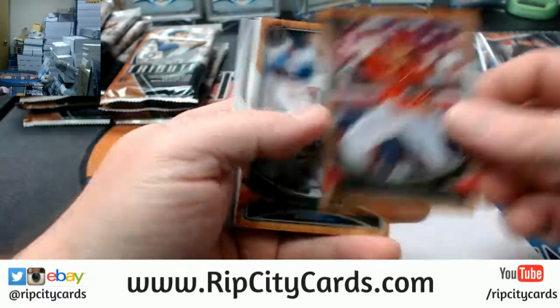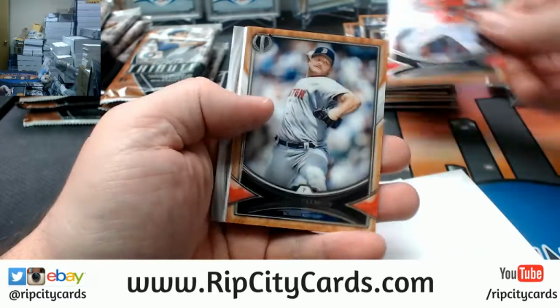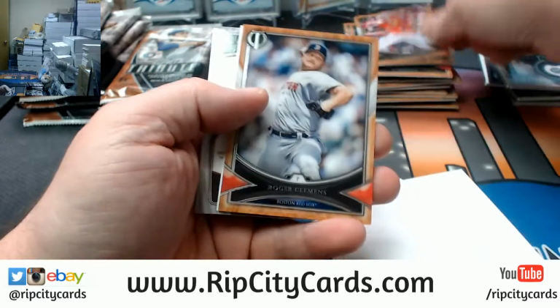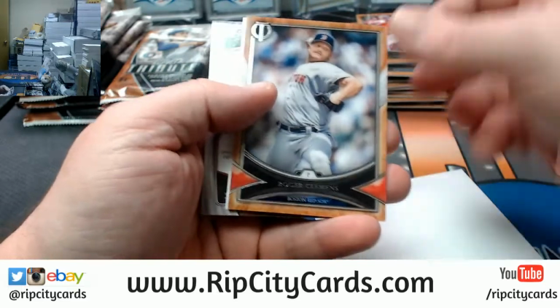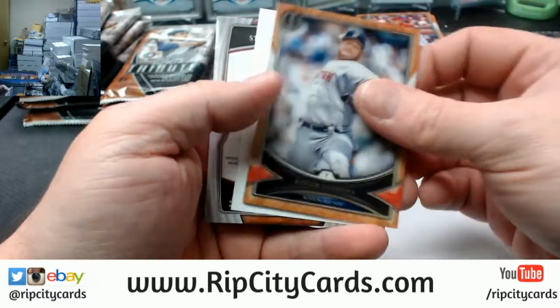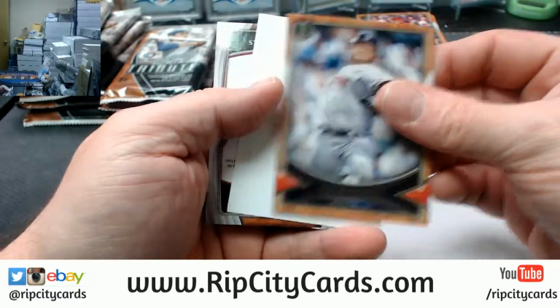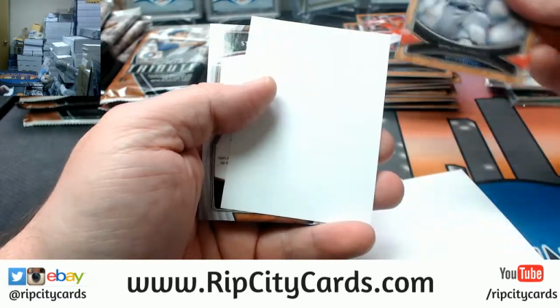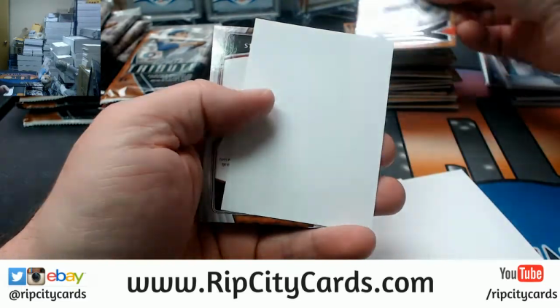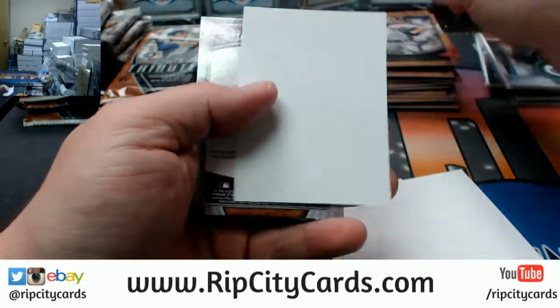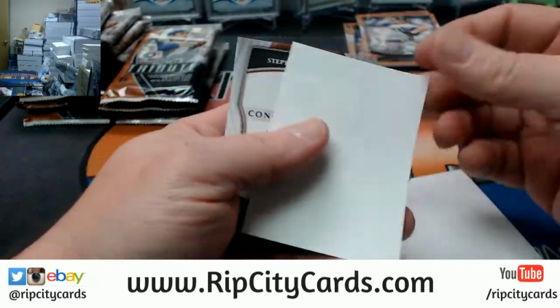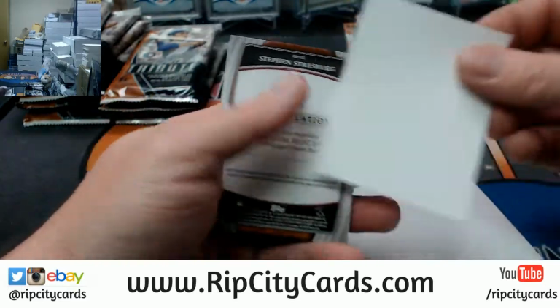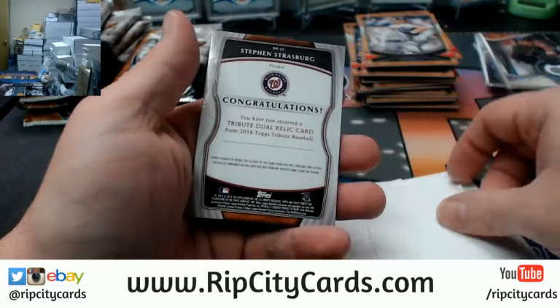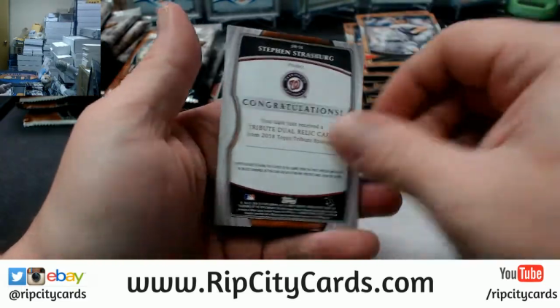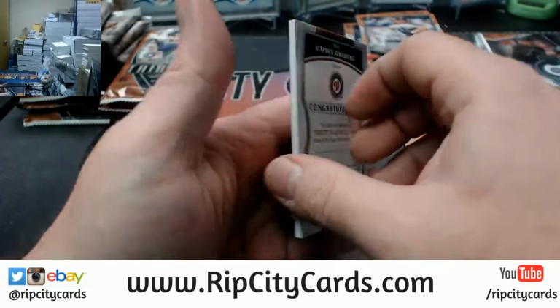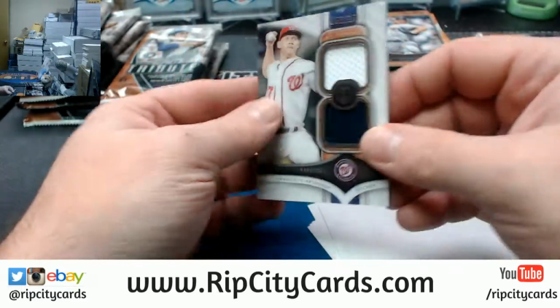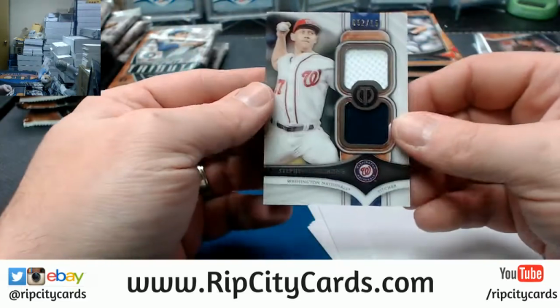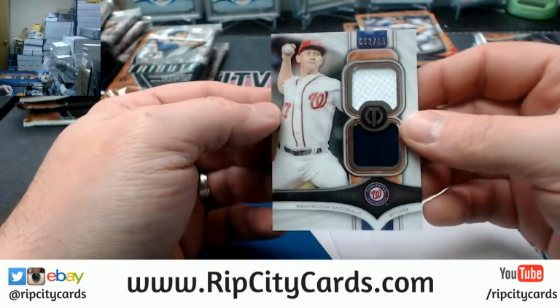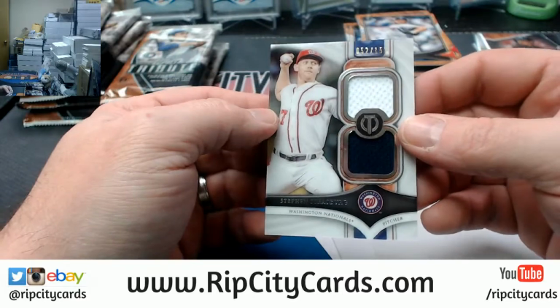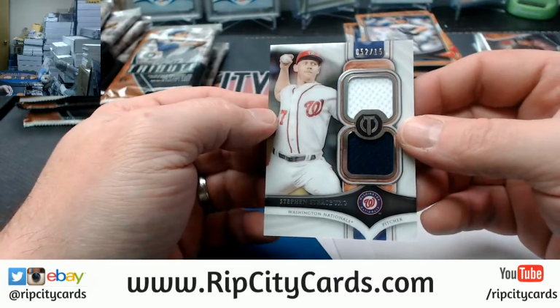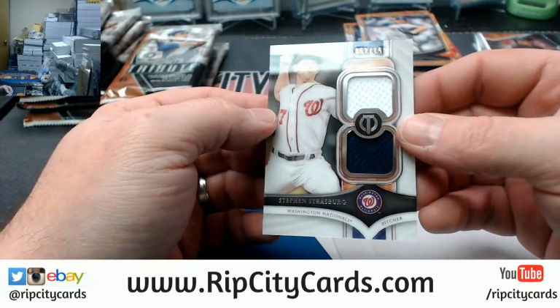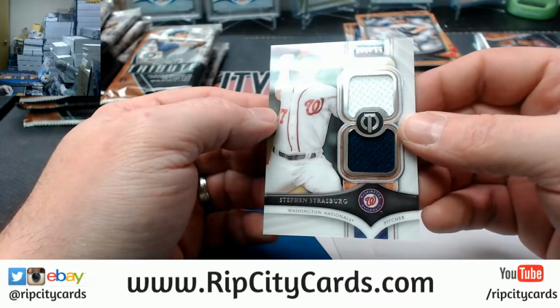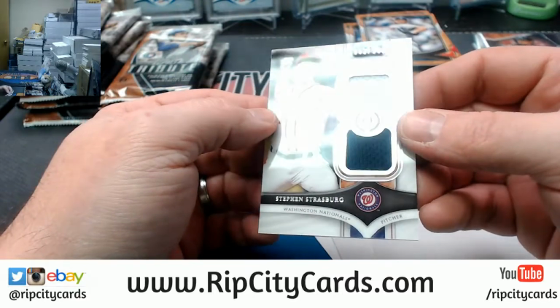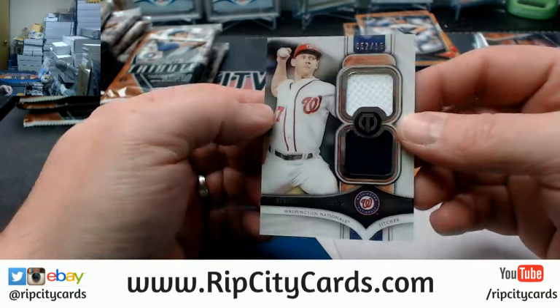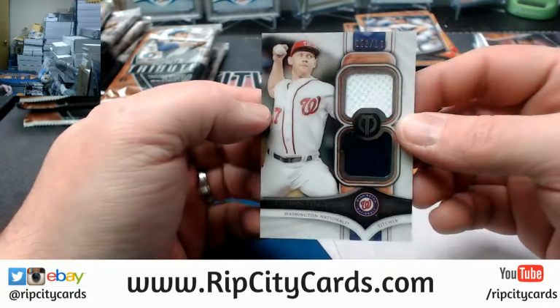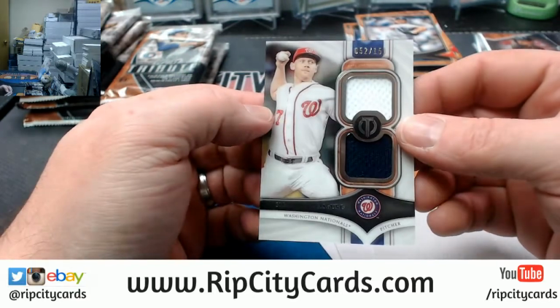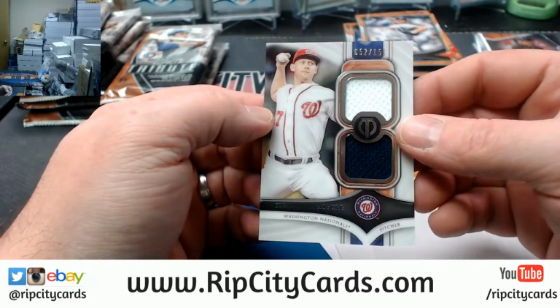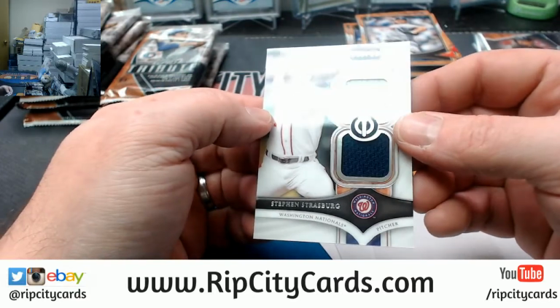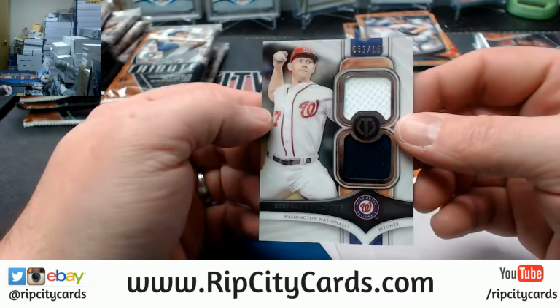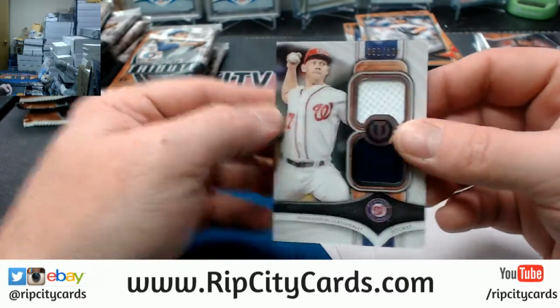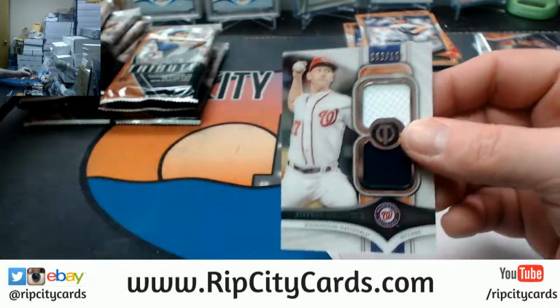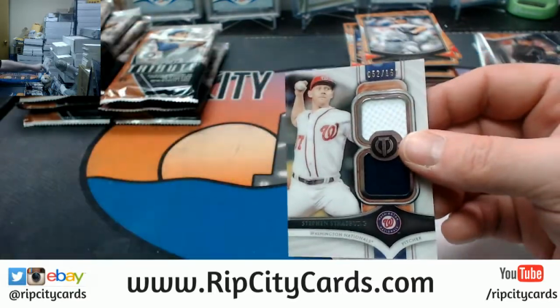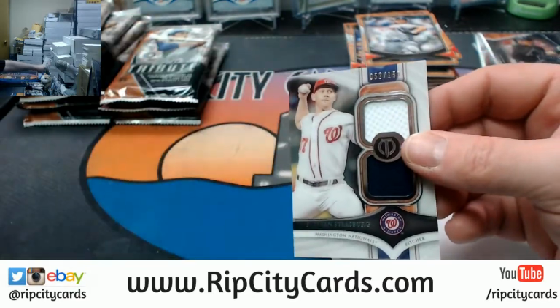Sale, Abreu, and an Omar Vizcal, 84 out of 98 — nice-looking card. Hamilton, a Clemens, and a Strasburg dual relic to 150. Nice-looking.